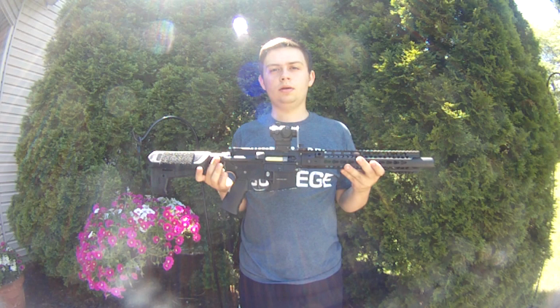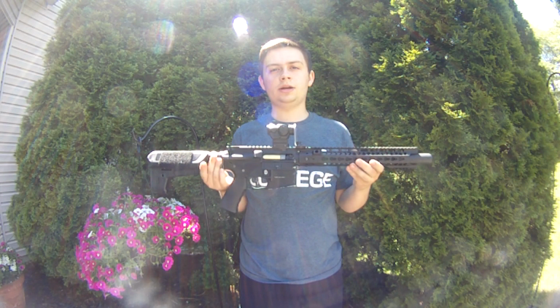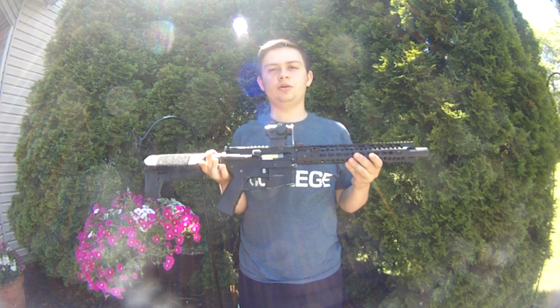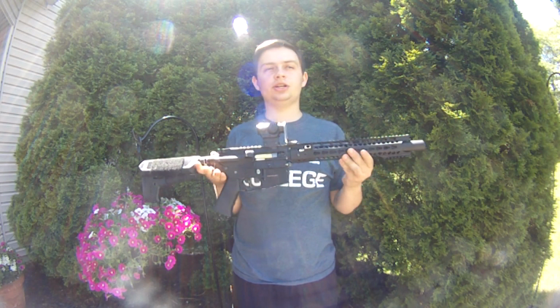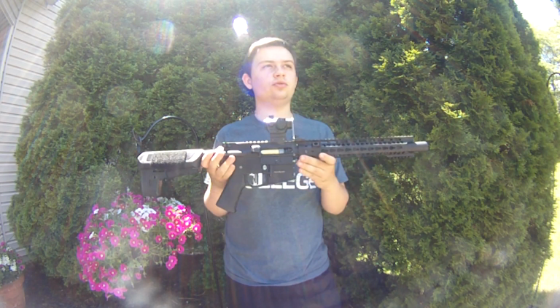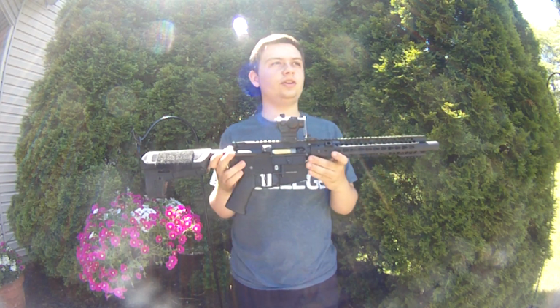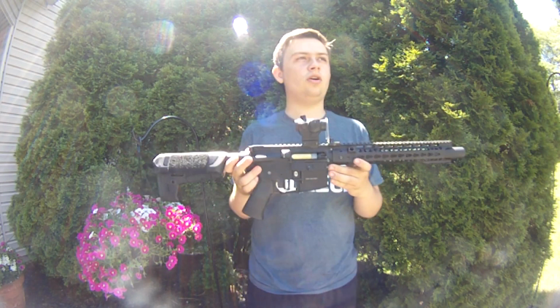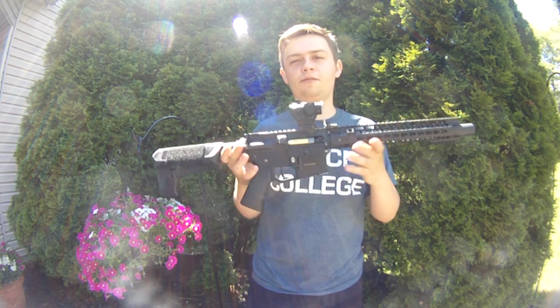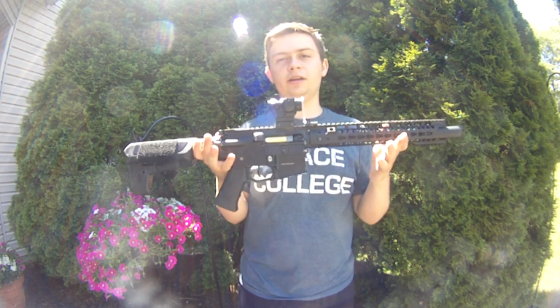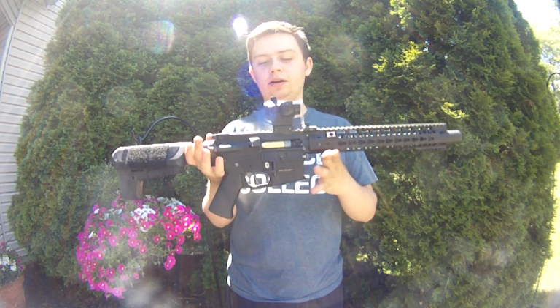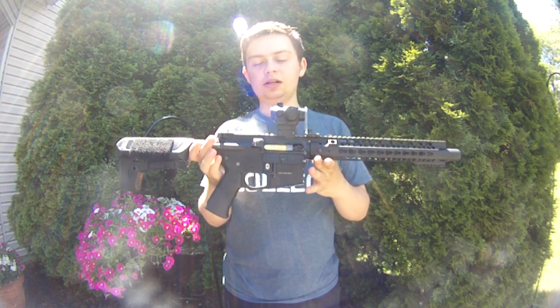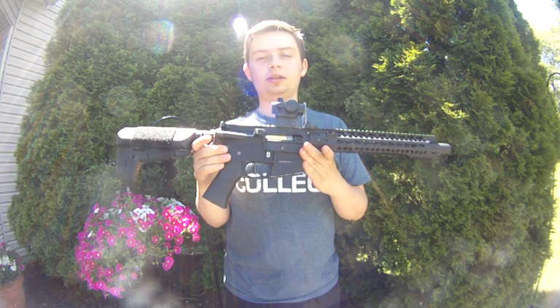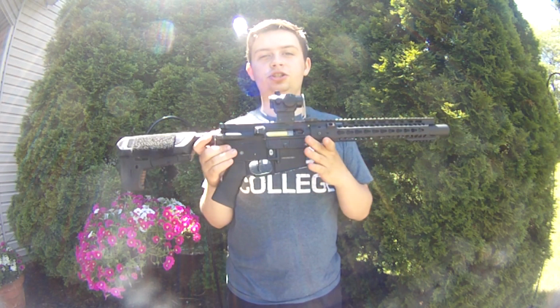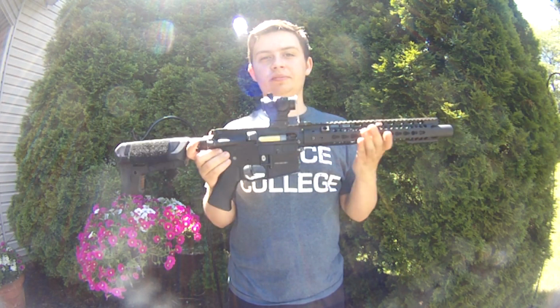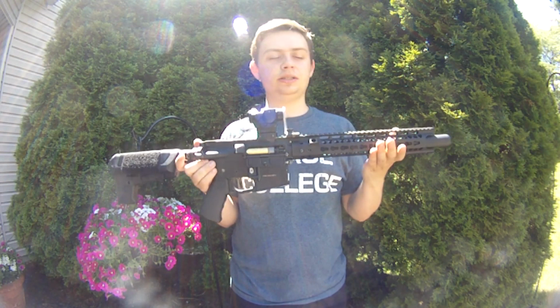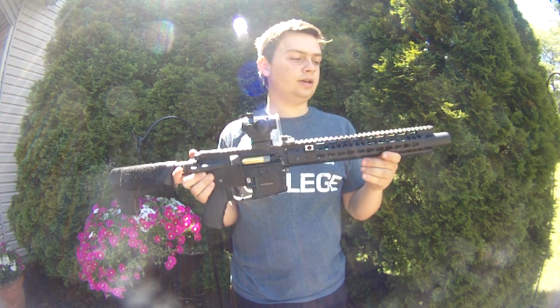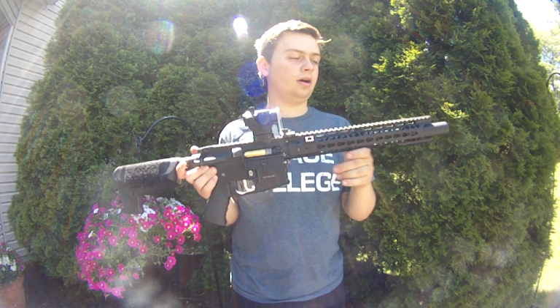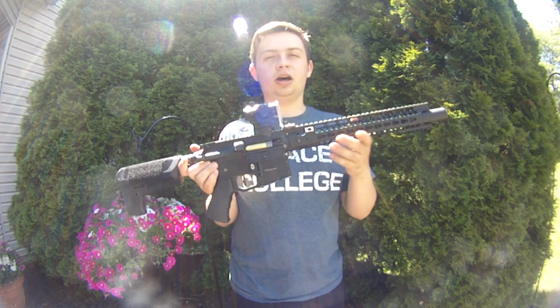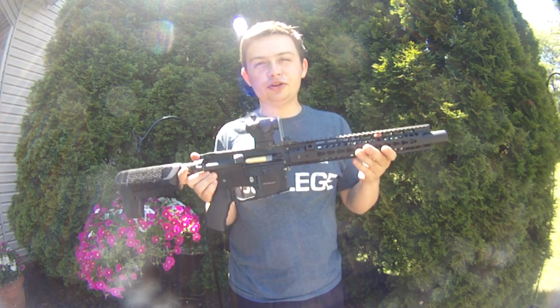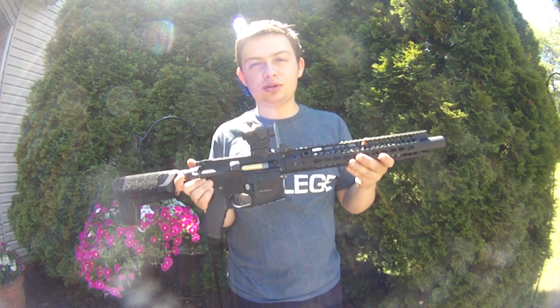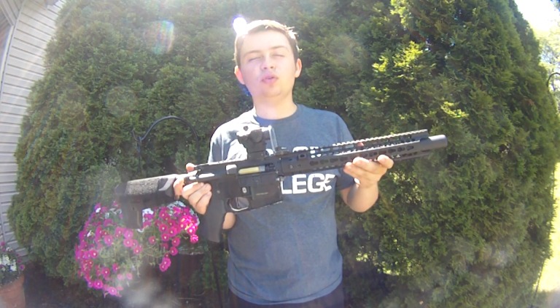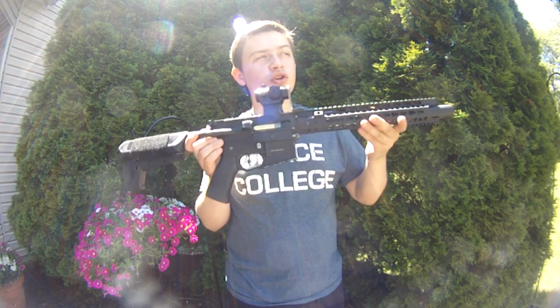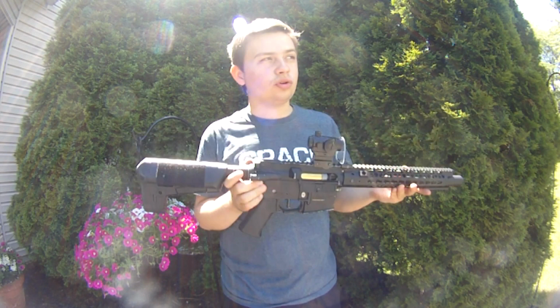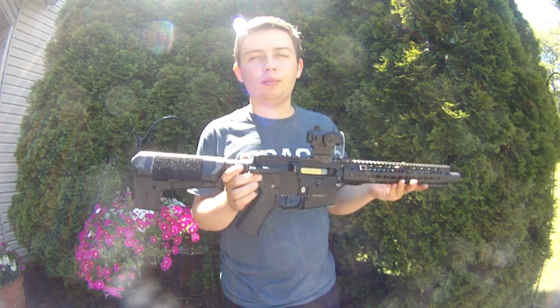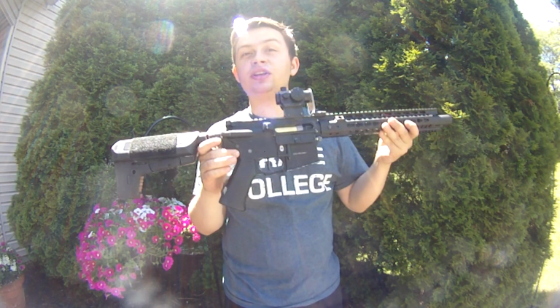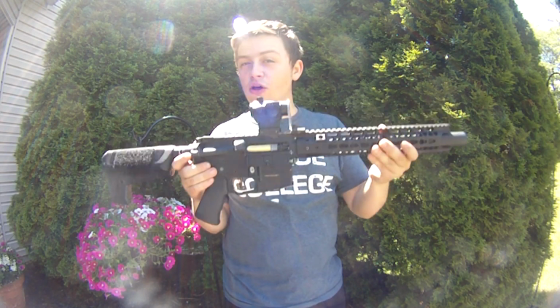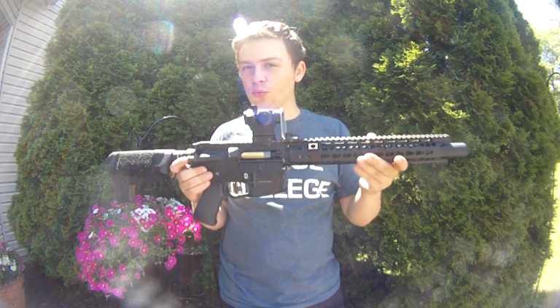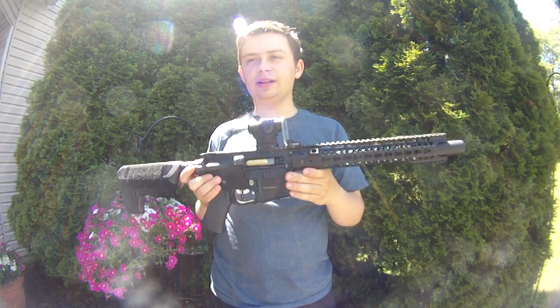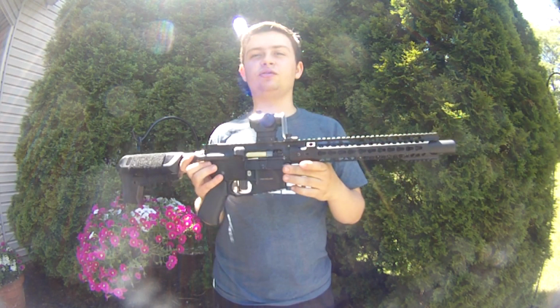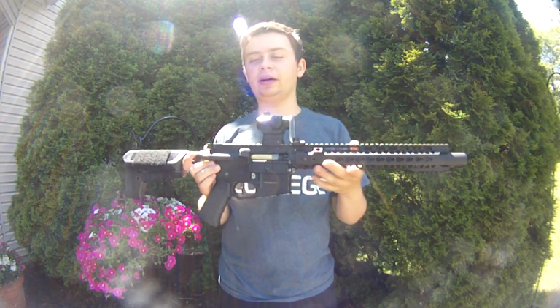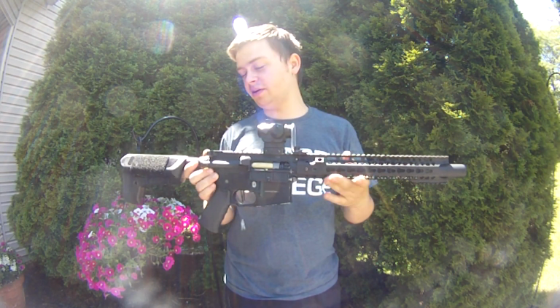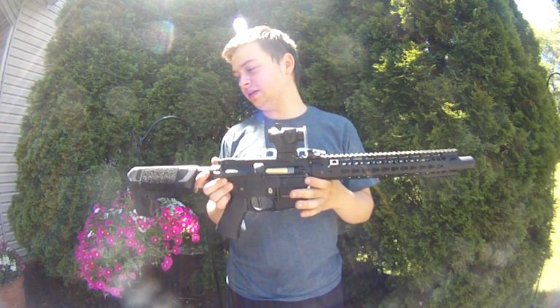Hey guys, Shershot Midget here doing a video on a Franken-Gun. This is James's — not the James that moved to Utah, but the other one. He lives right by Solid Airsoft.